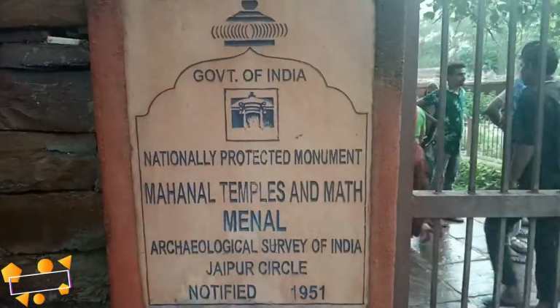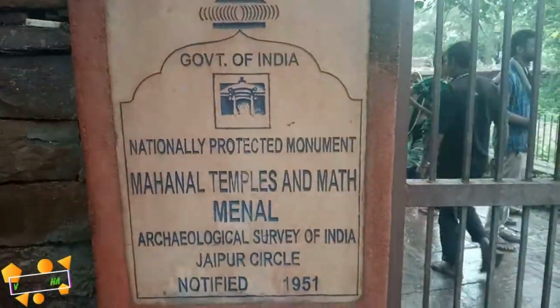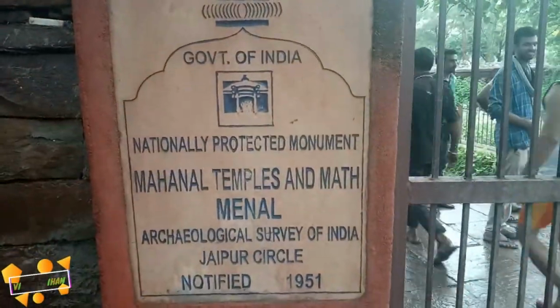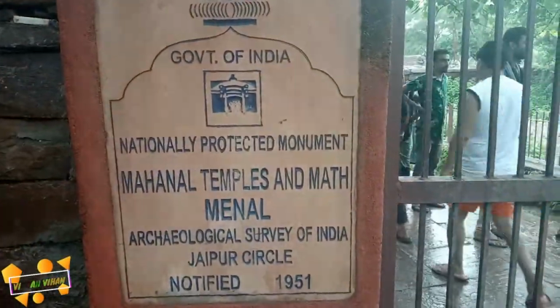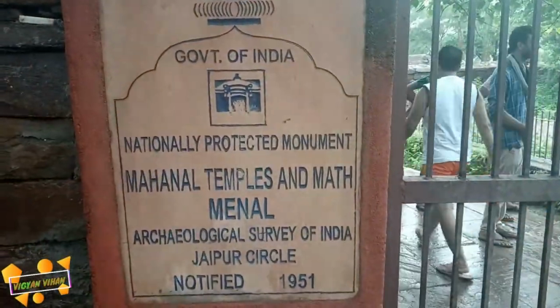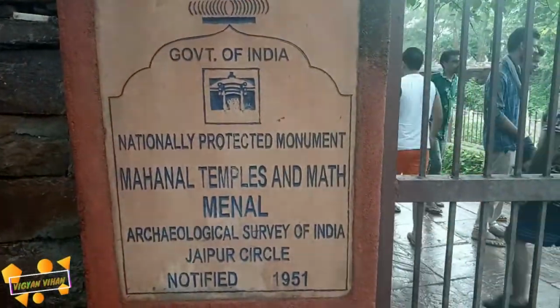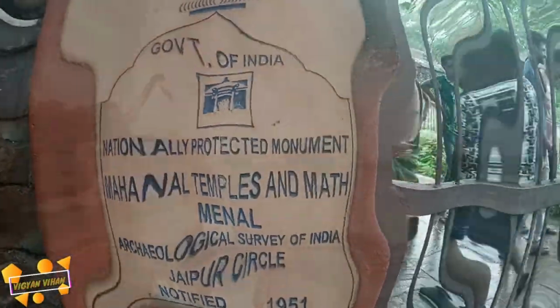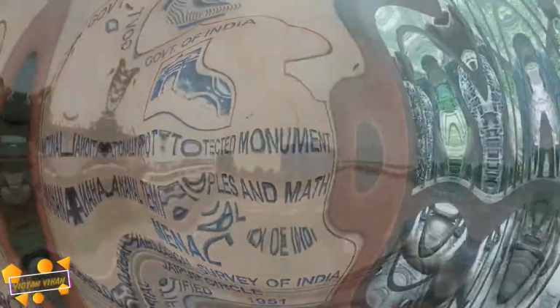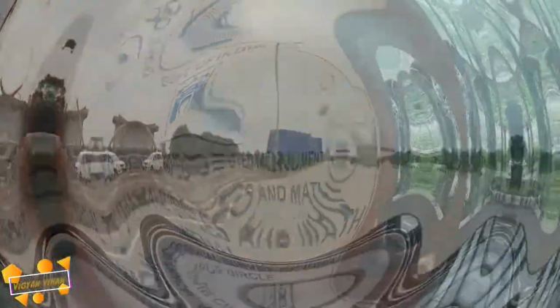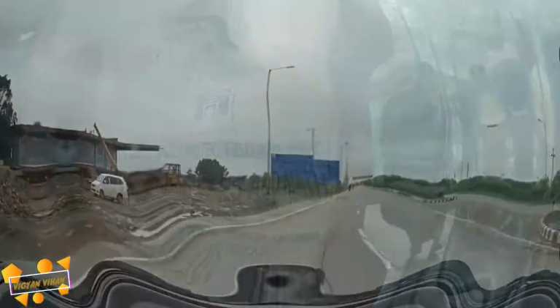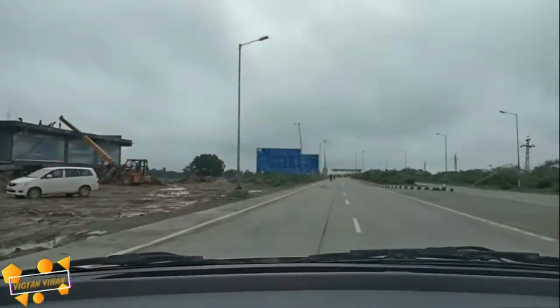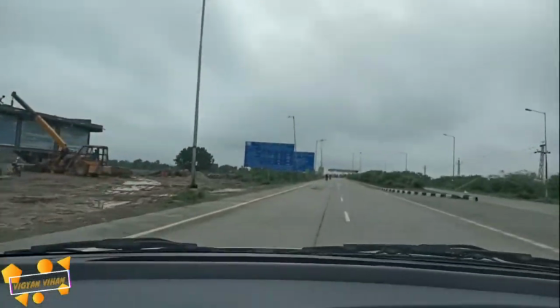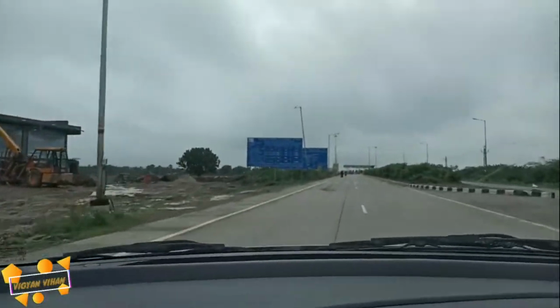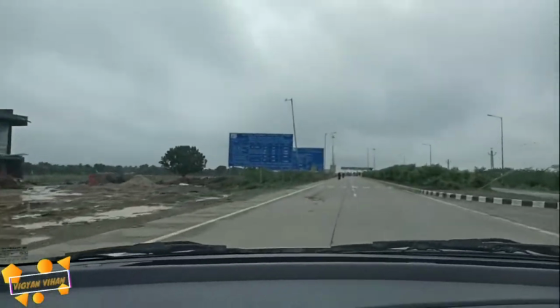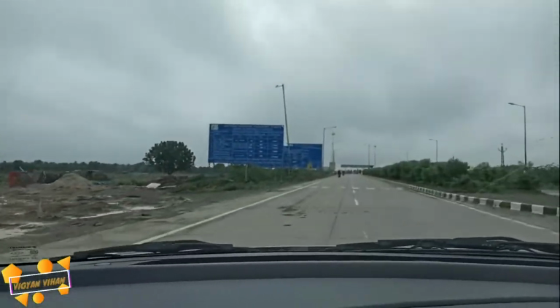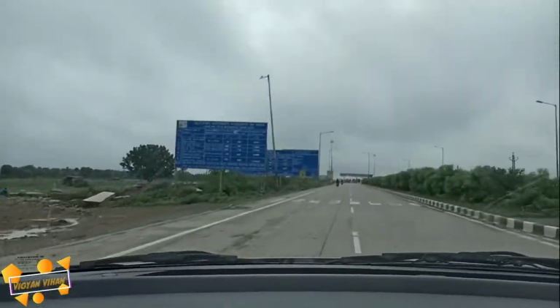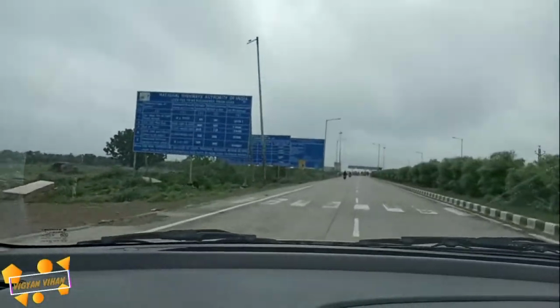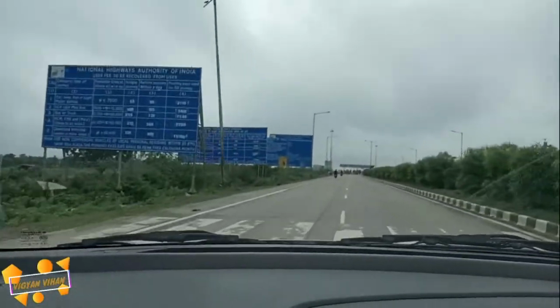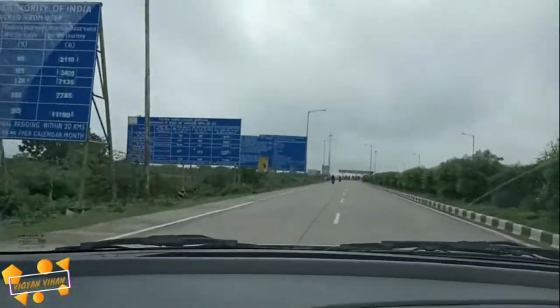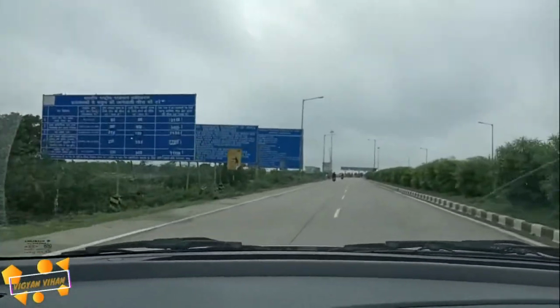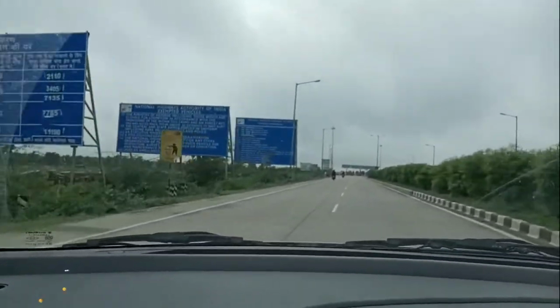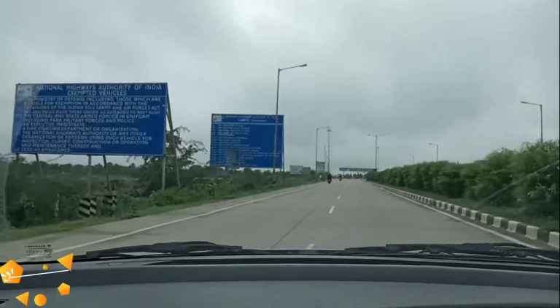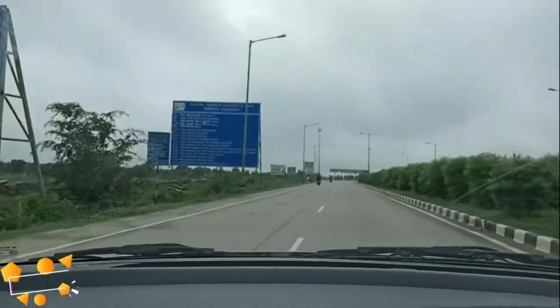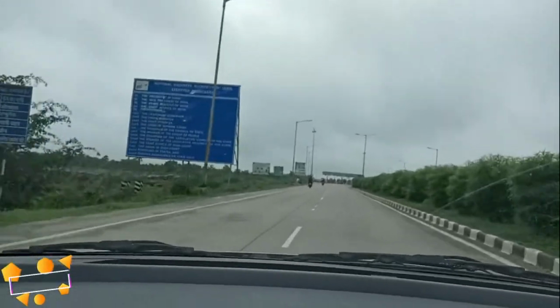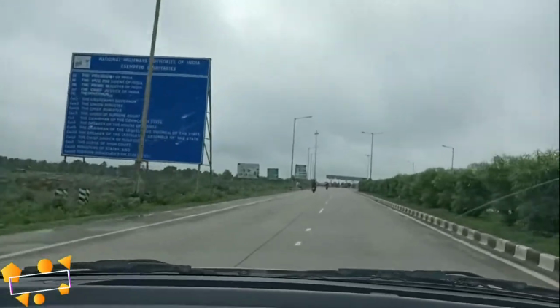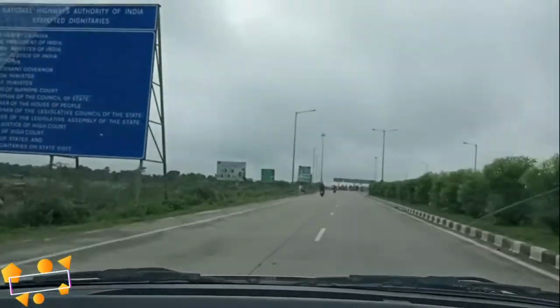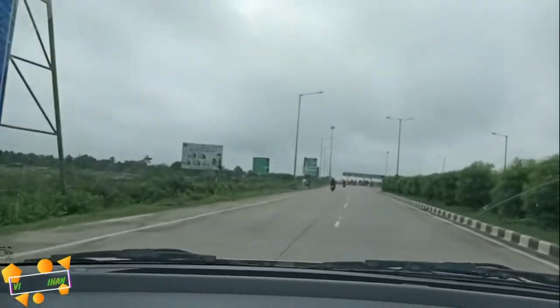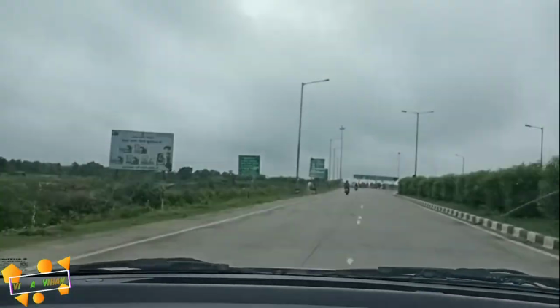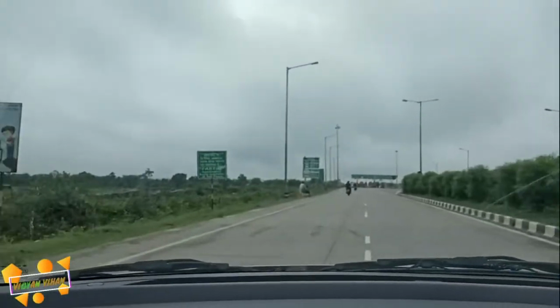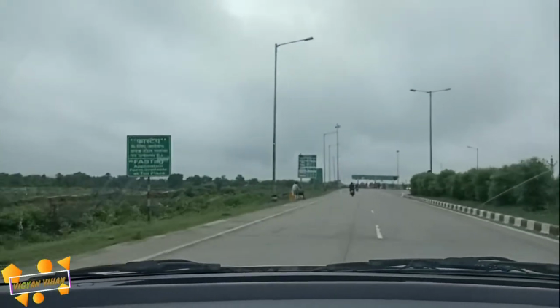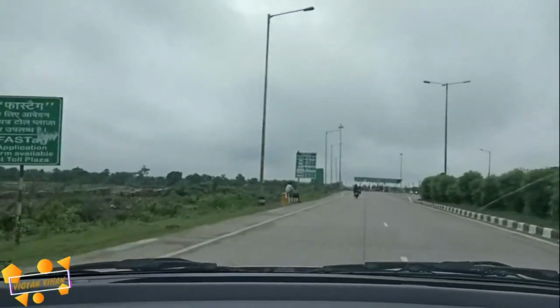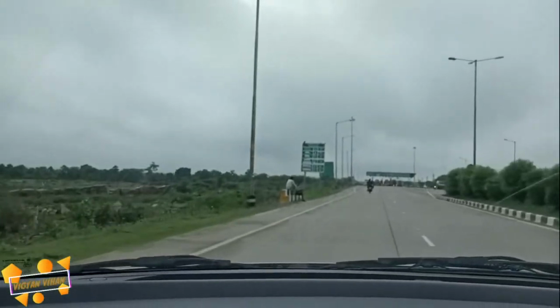In this video, we will visit the great famous historical monument which is secured by Archaeological Survey of India.